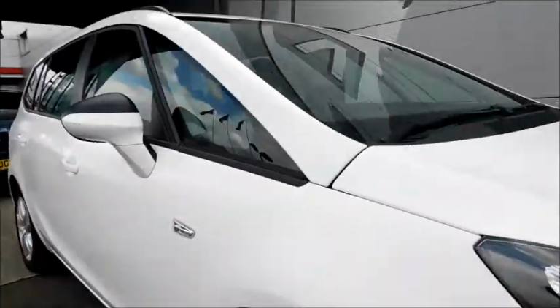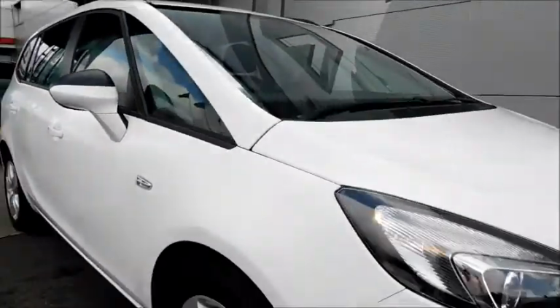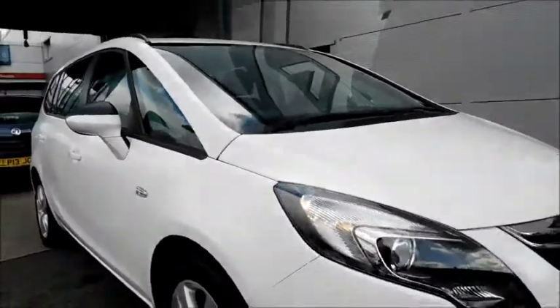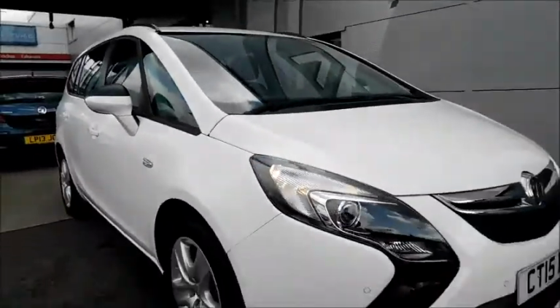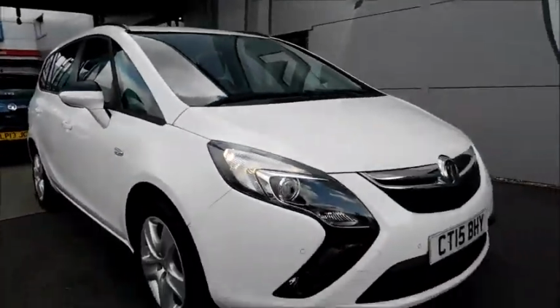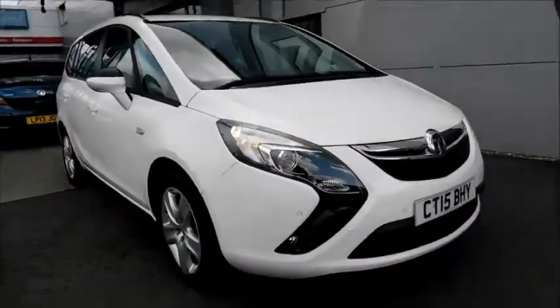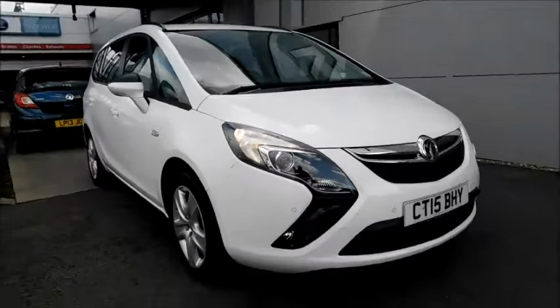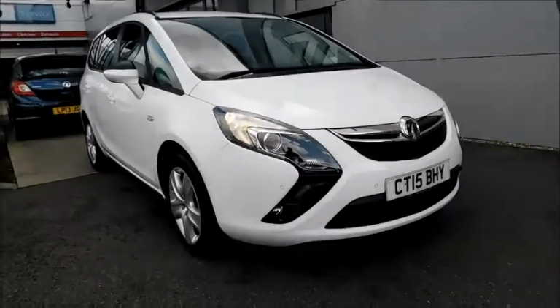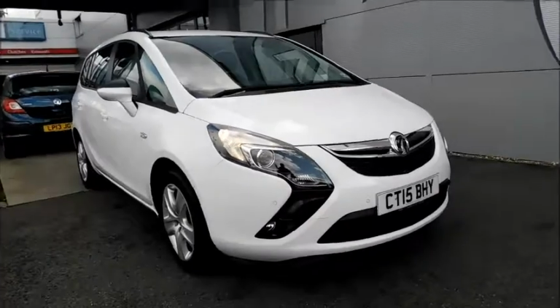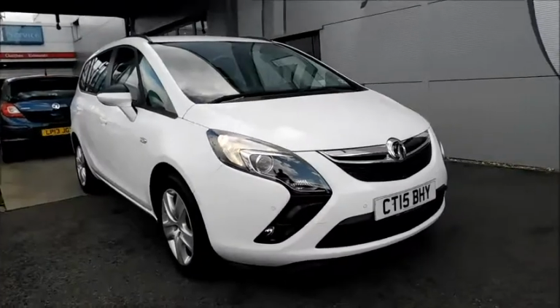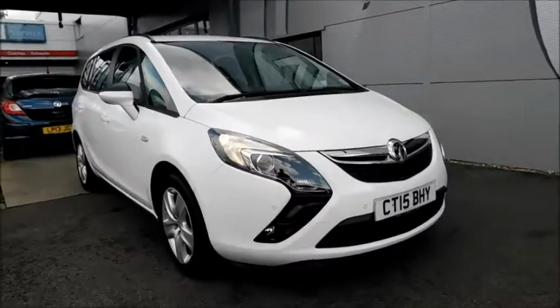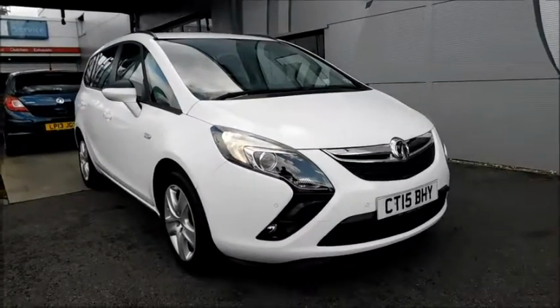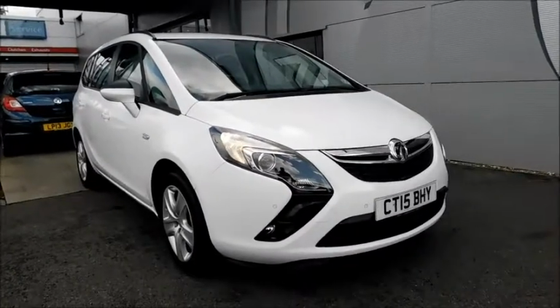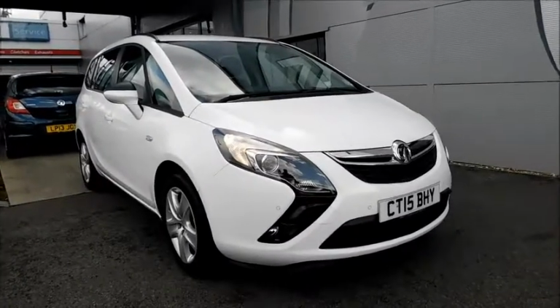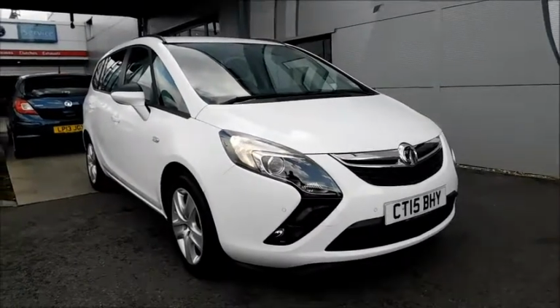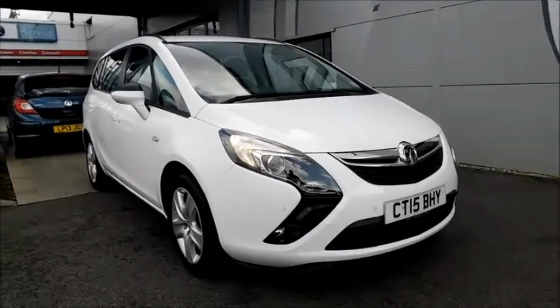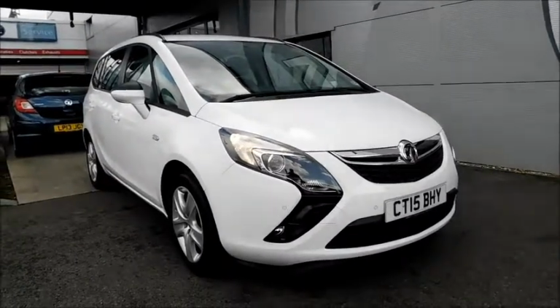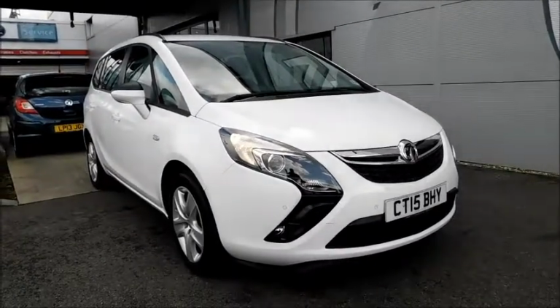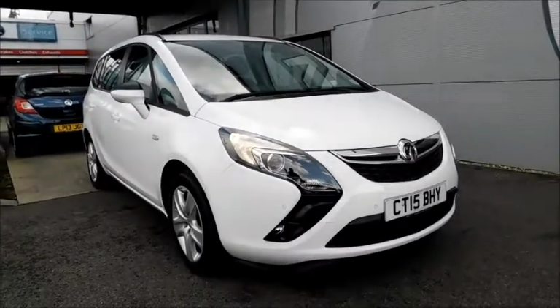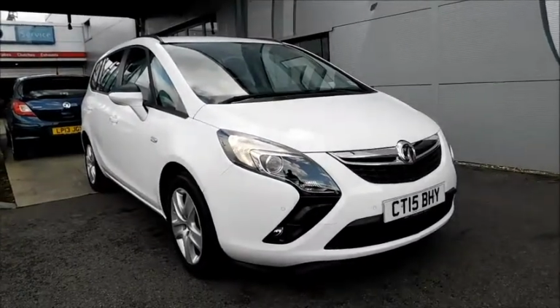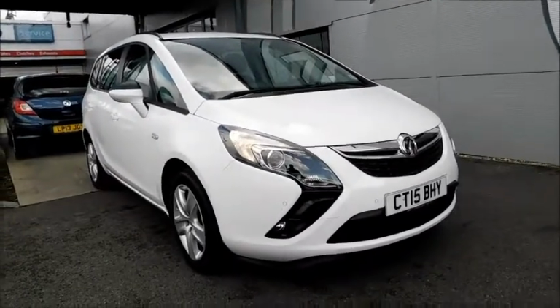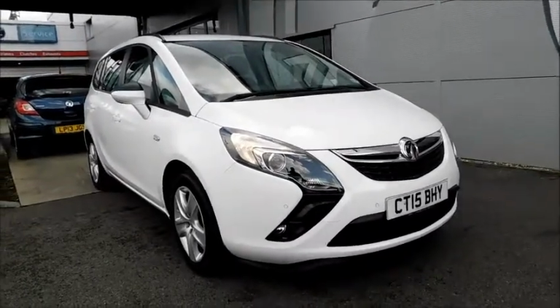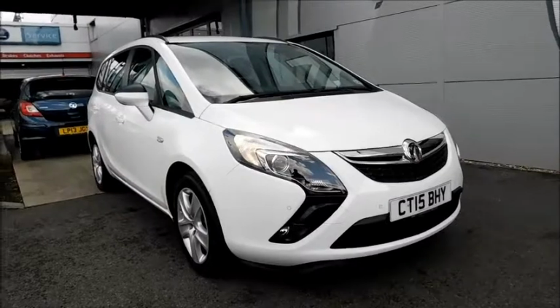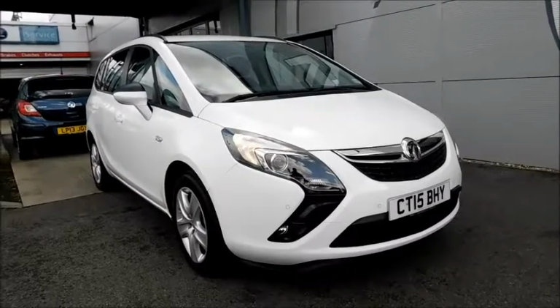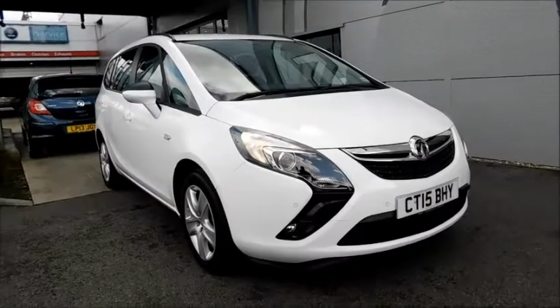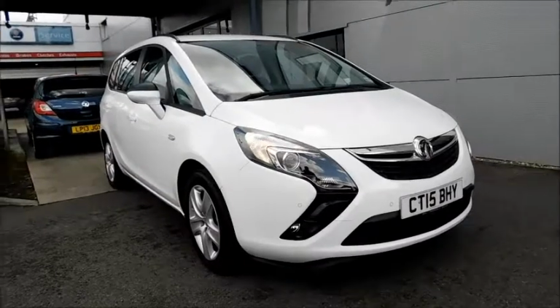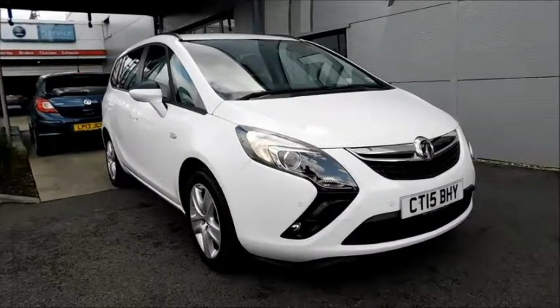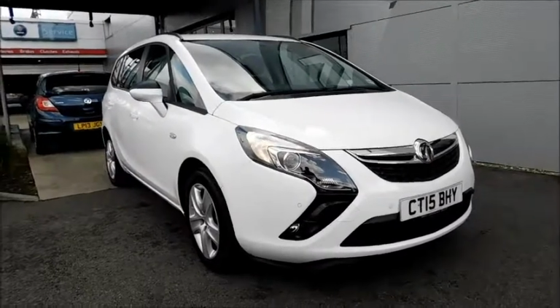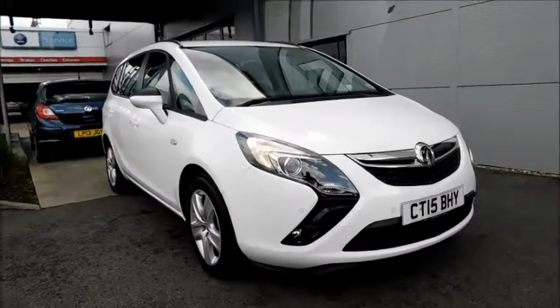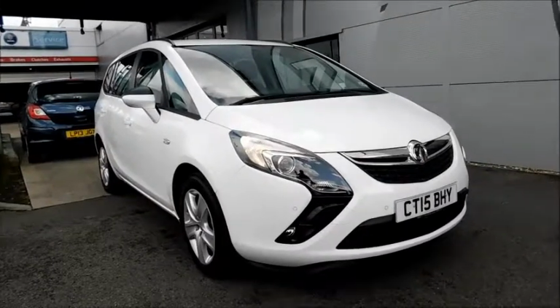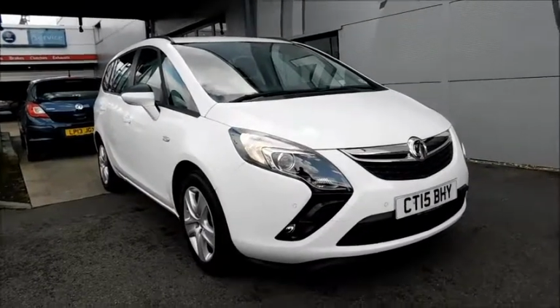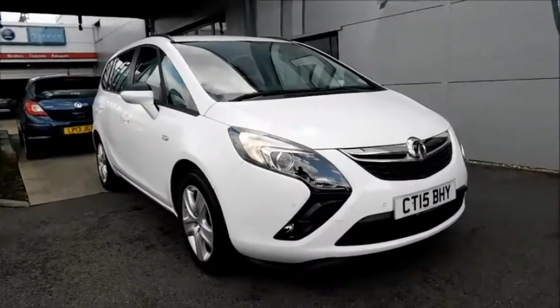You can reserve this vehicle online with a £100 fully refundable deposit, or call our internet sales team to arrange a convenient appointment. If you're thinking of finance, we are confident we can beat any high street lender with our flexible dealer funding plans. Thank you for visiting Now Vauxhall.